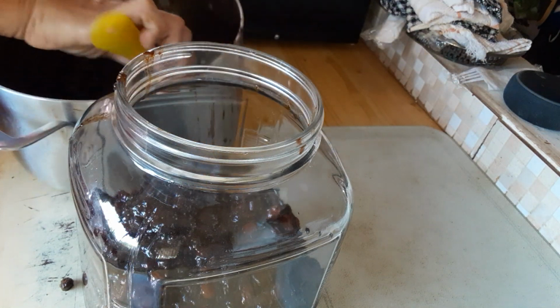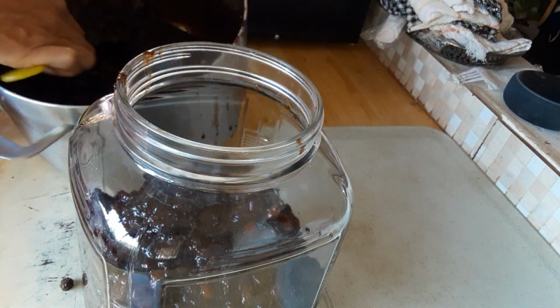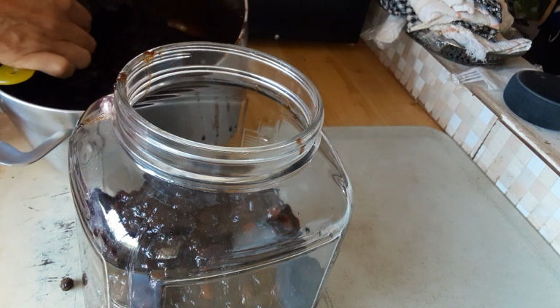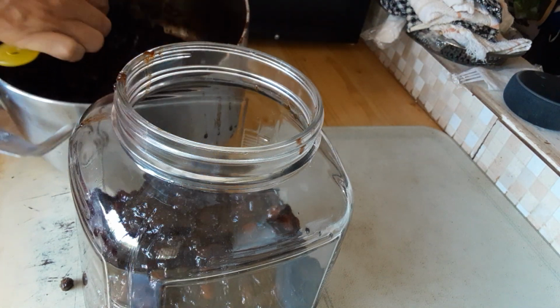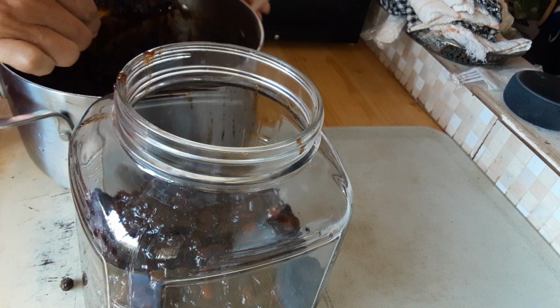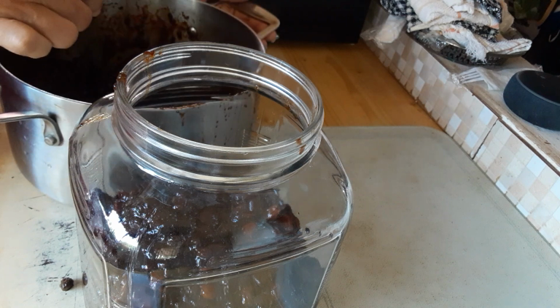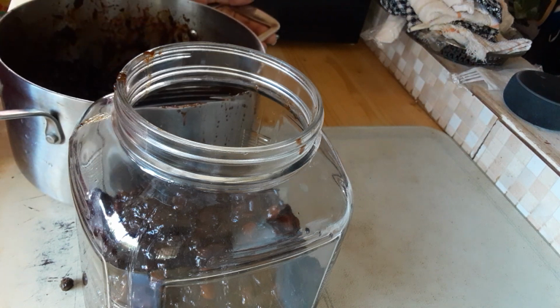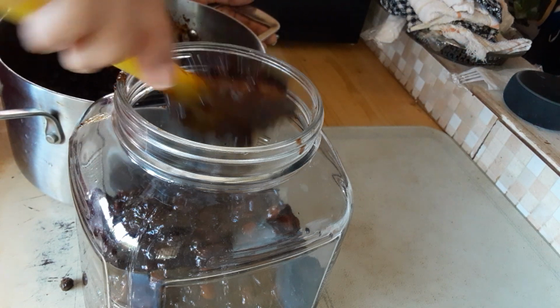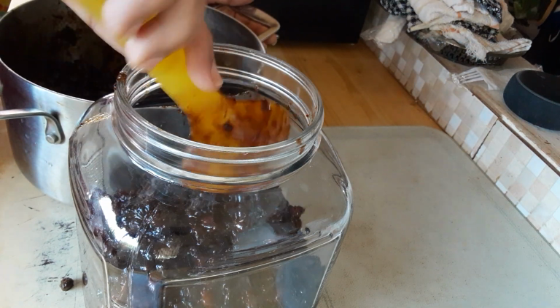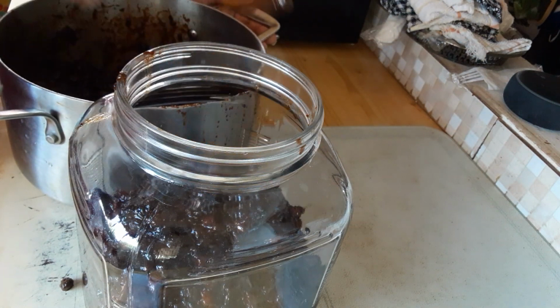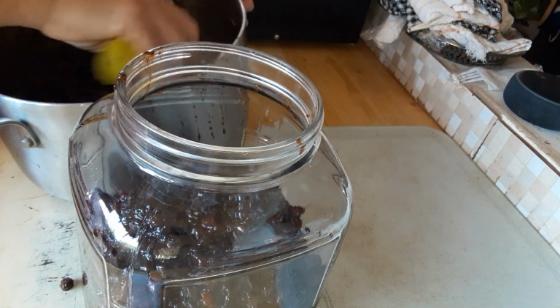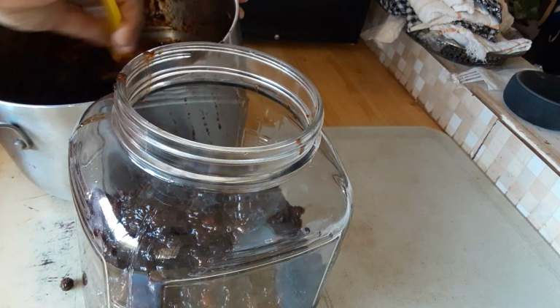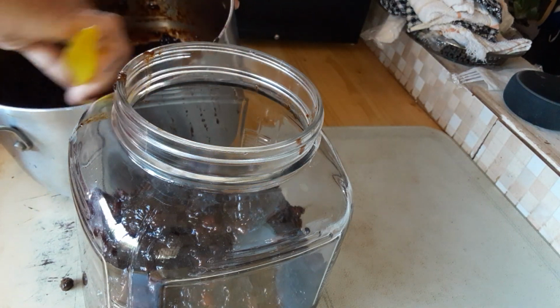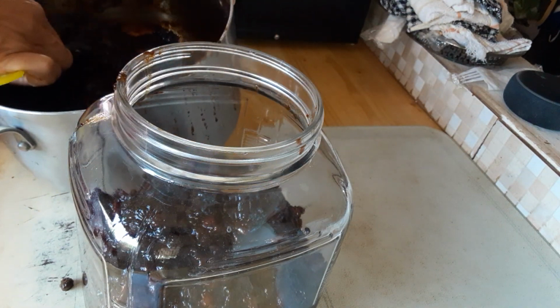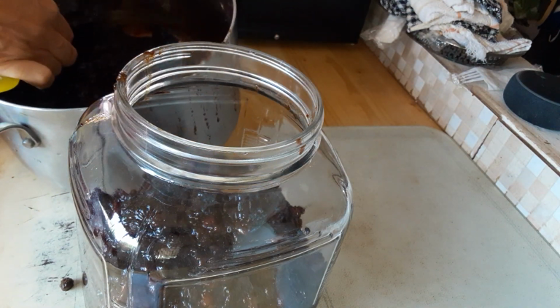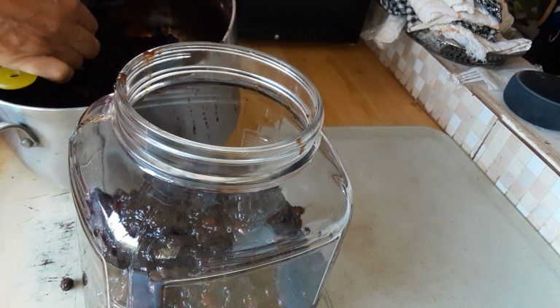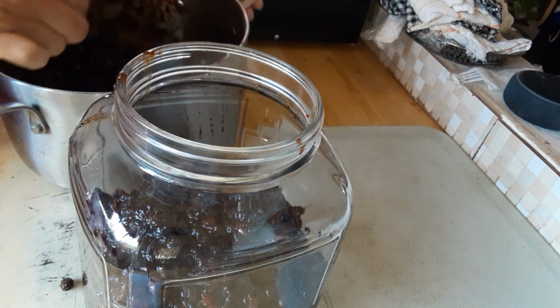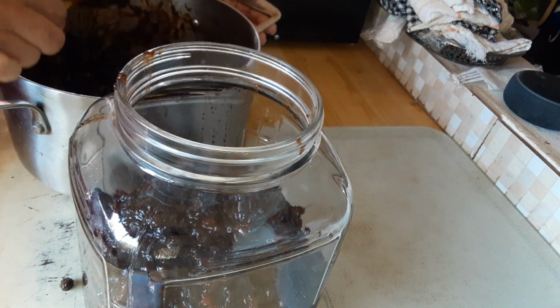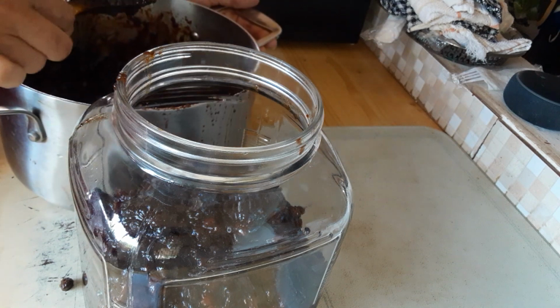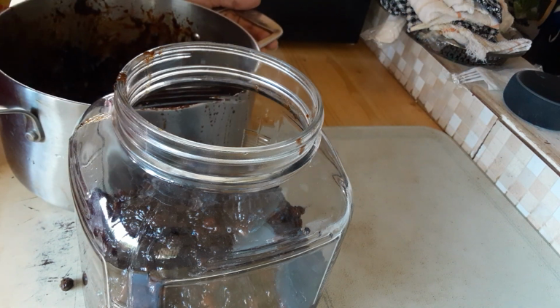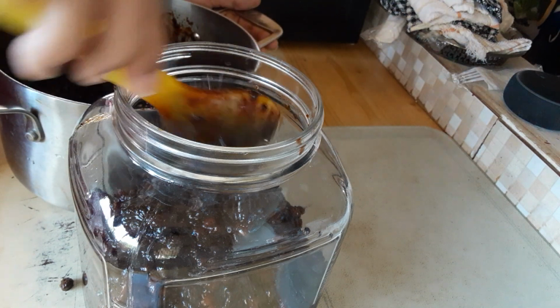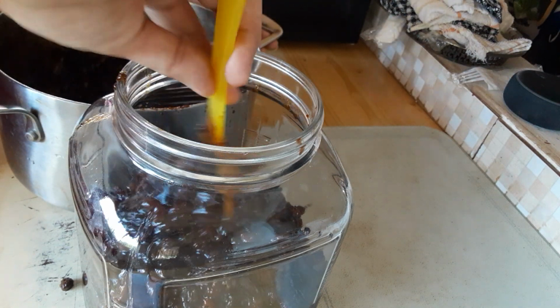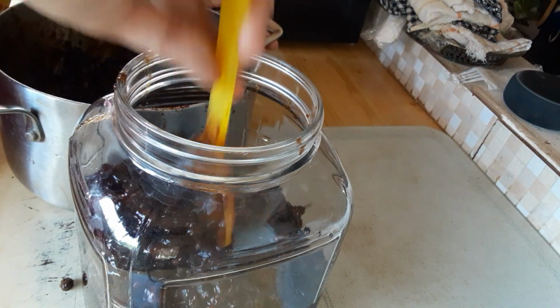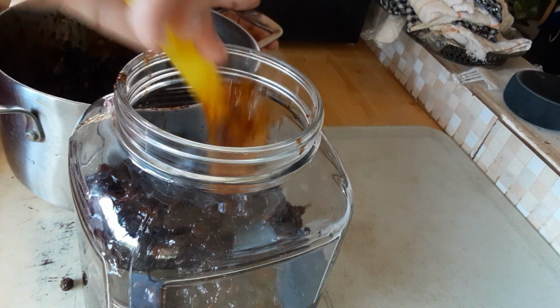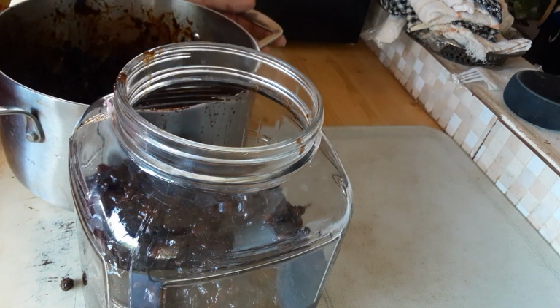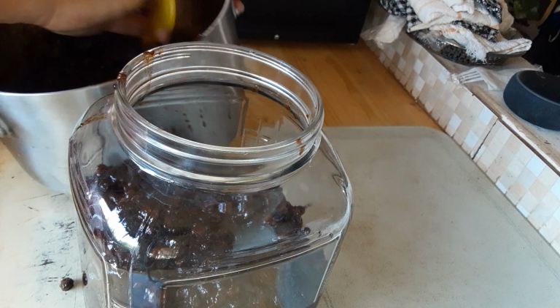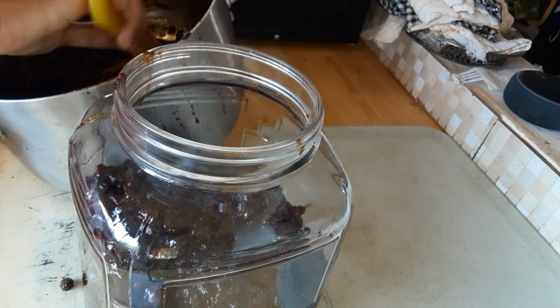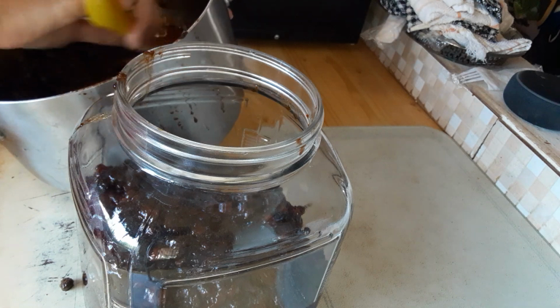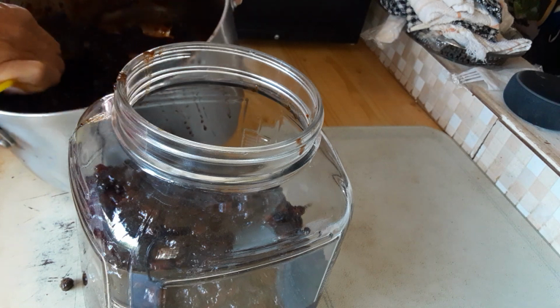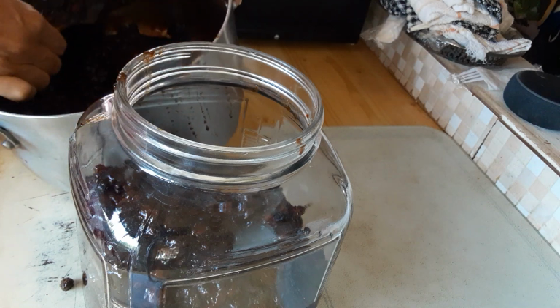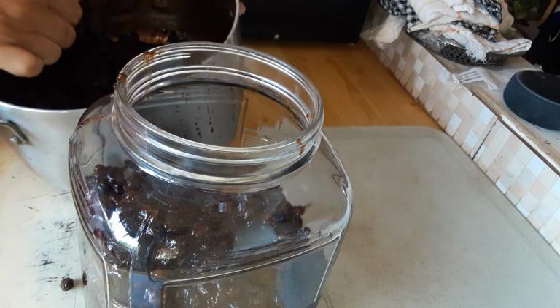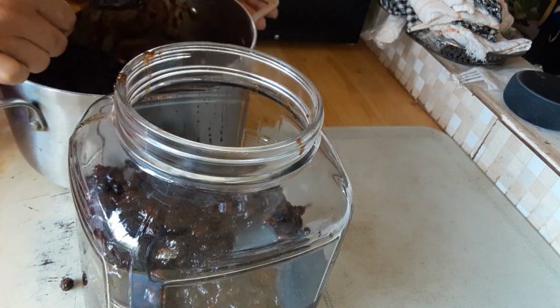I stewed it guys, I did it yesterday and I left it overnight to cool properly. Everything soaked properly guys — all the wine, everything dissolved inside my fruits.